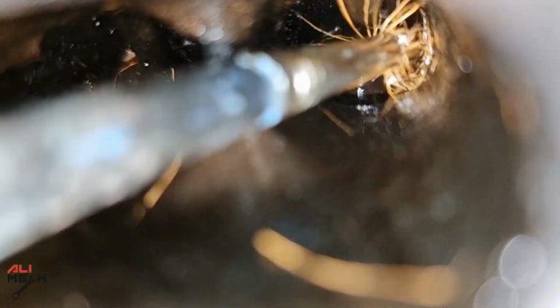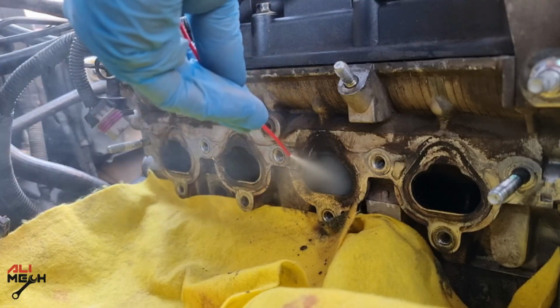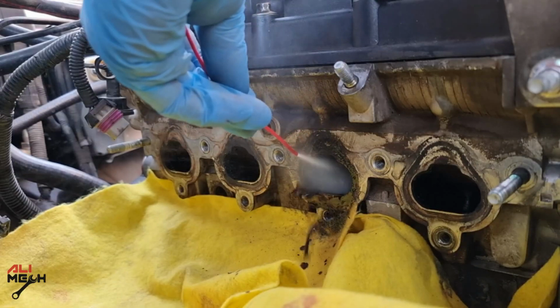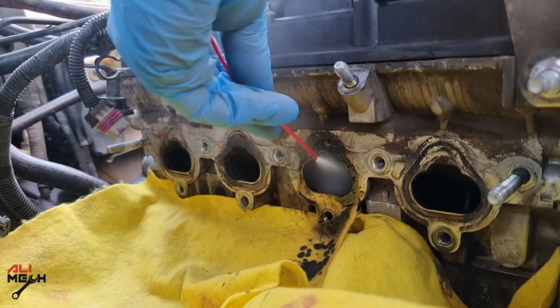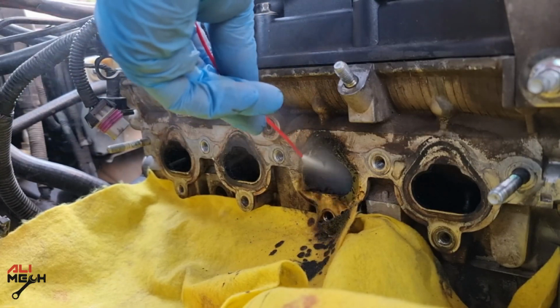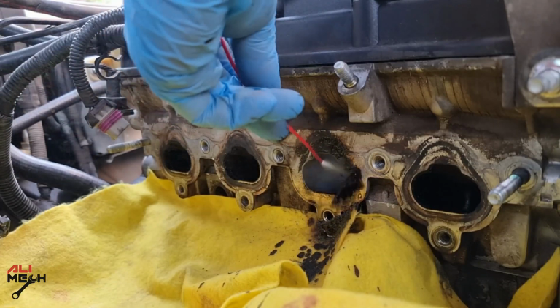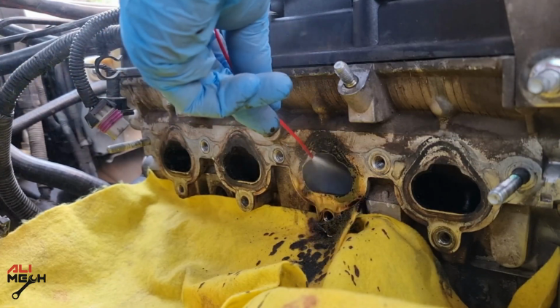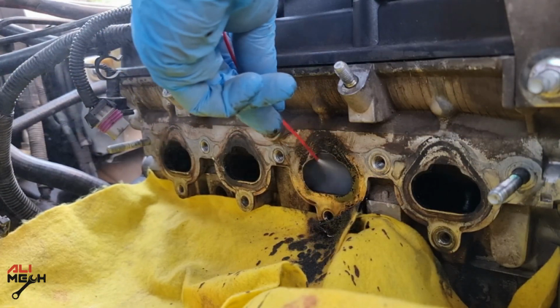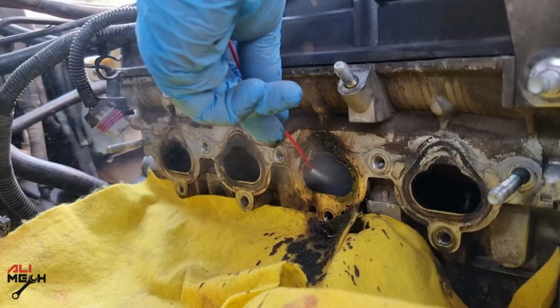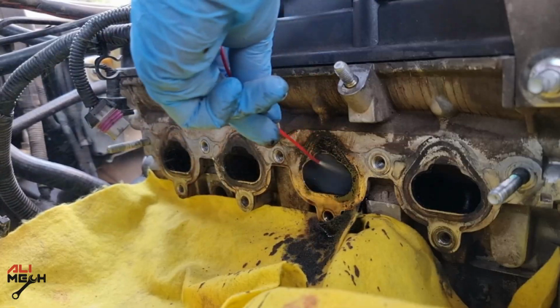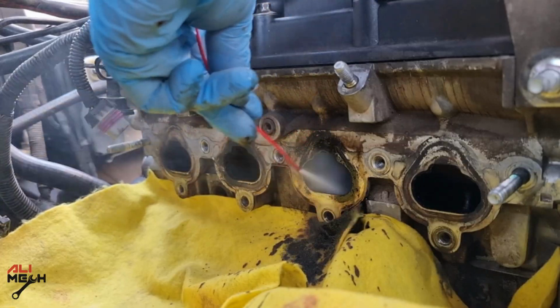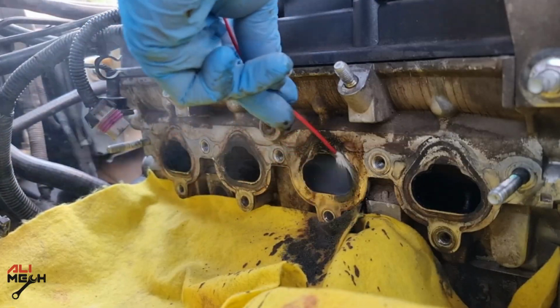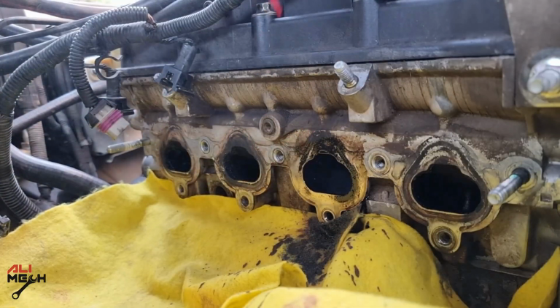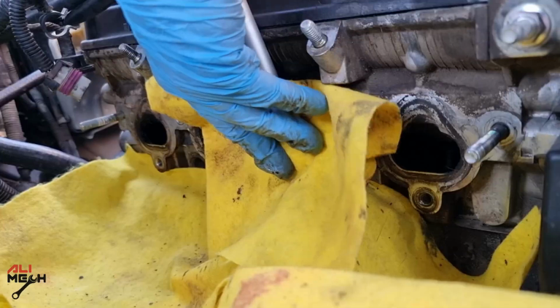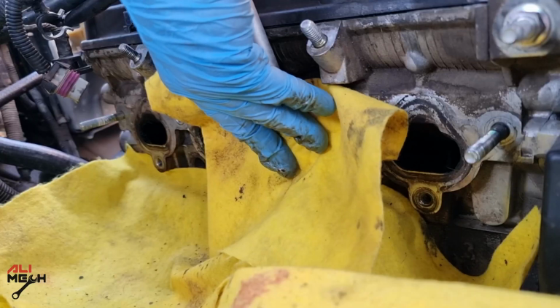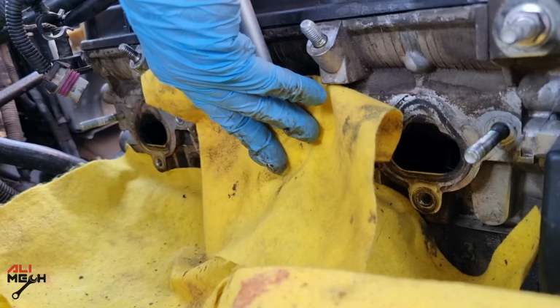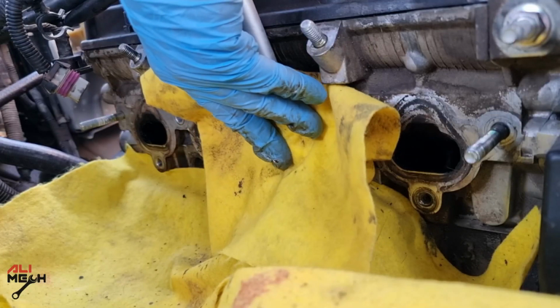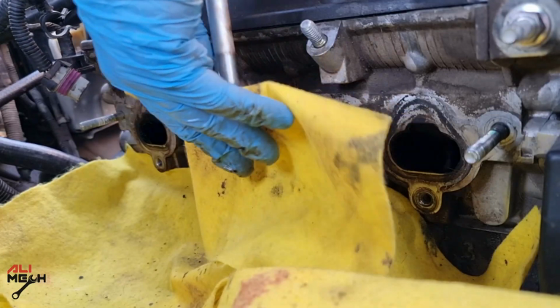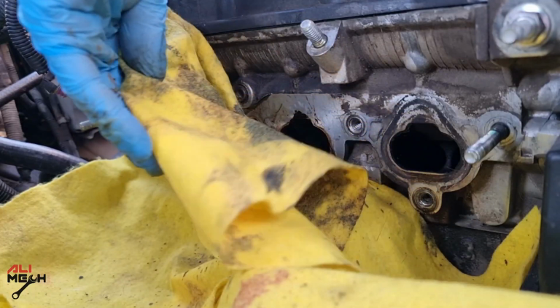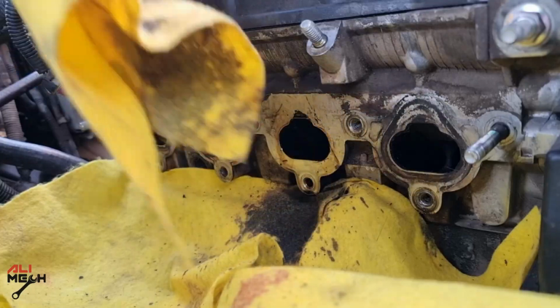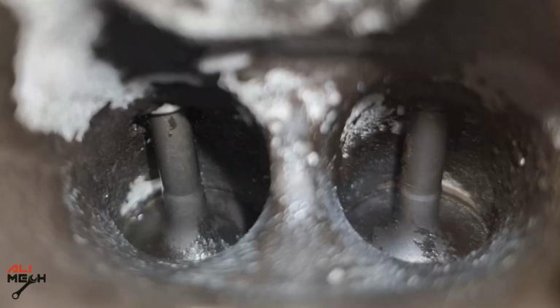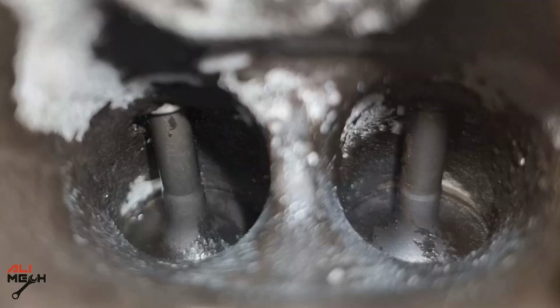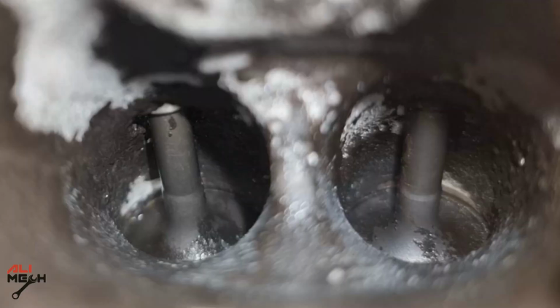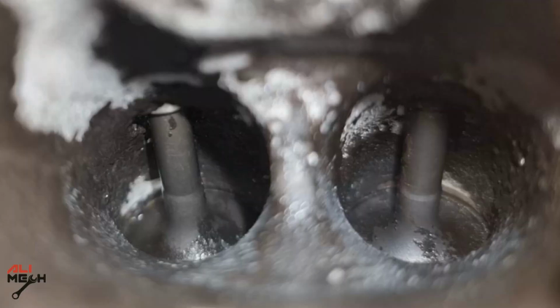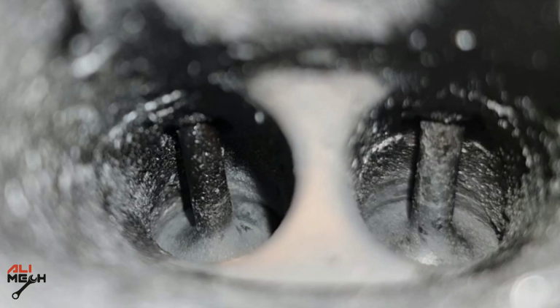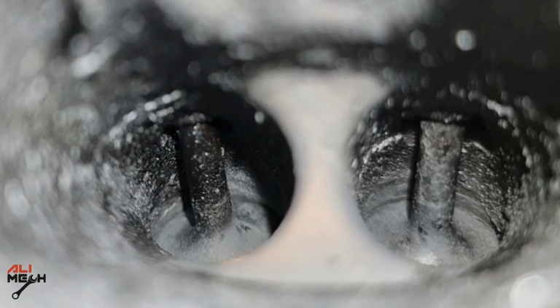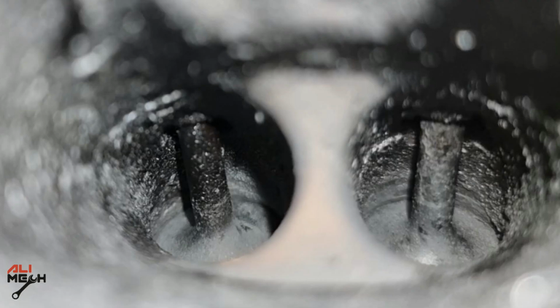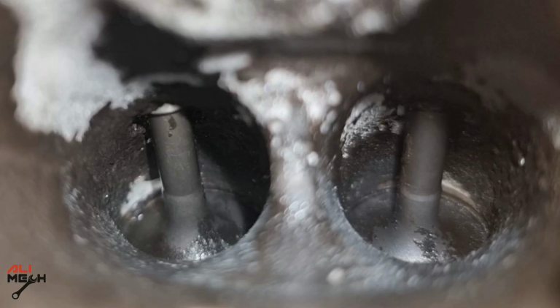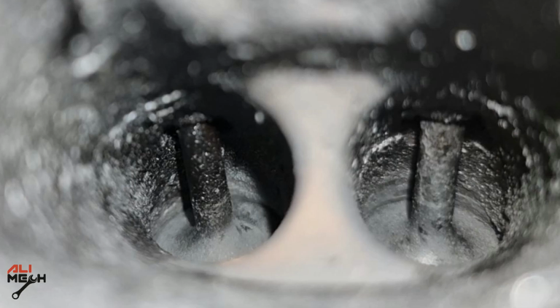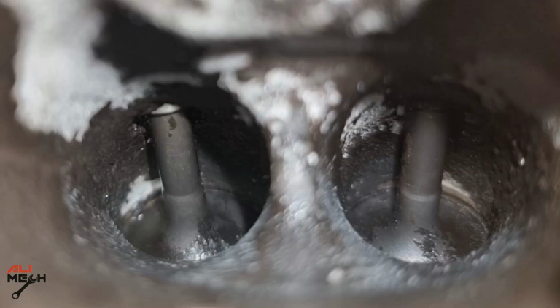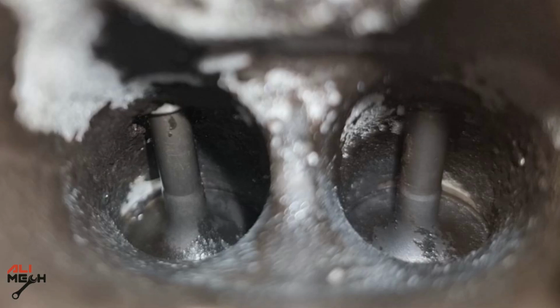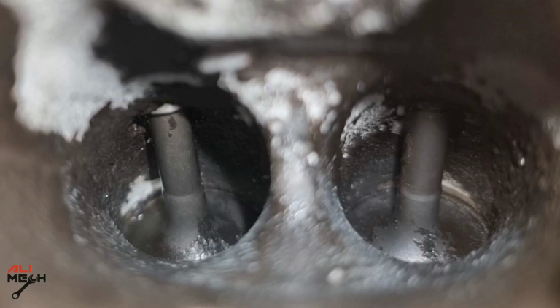After brushing for a few minutes, I hit it again with carb cleaner — look how much carbon buildup came out. Next, I used compressed air to dry it out and show you what the first cleaning stage looks like compared to how it was before. It looks way better than before.